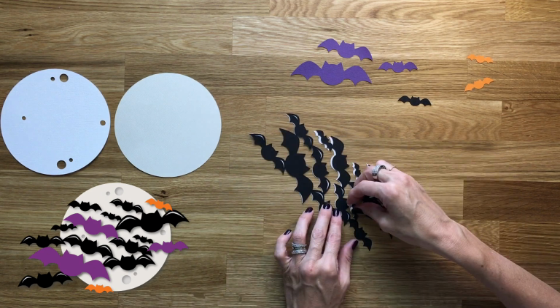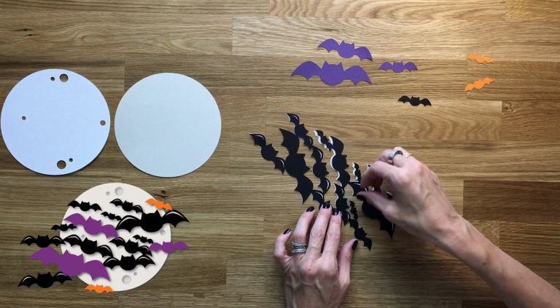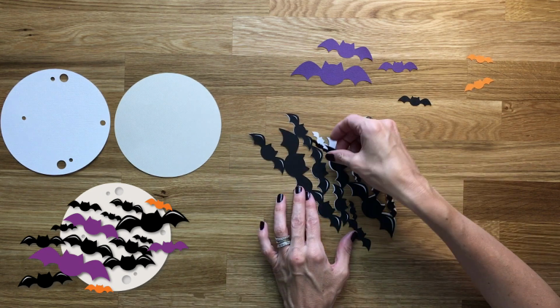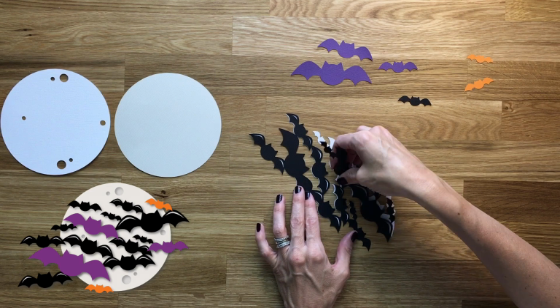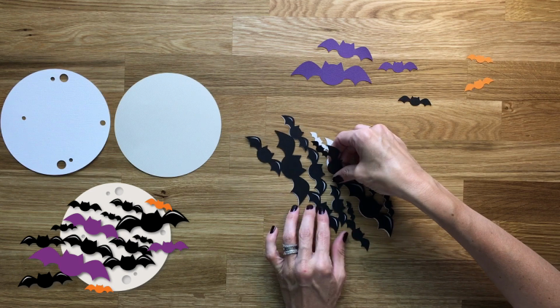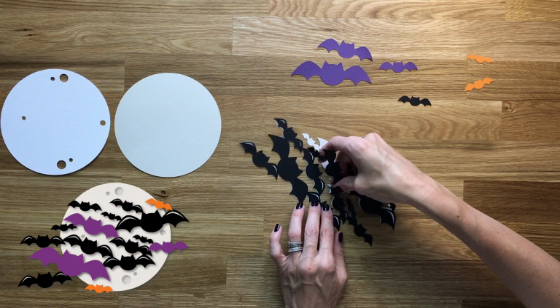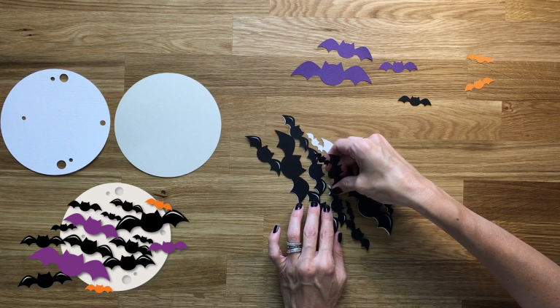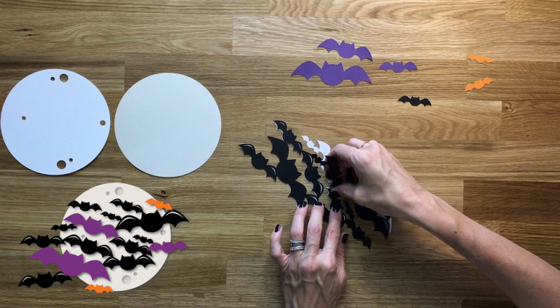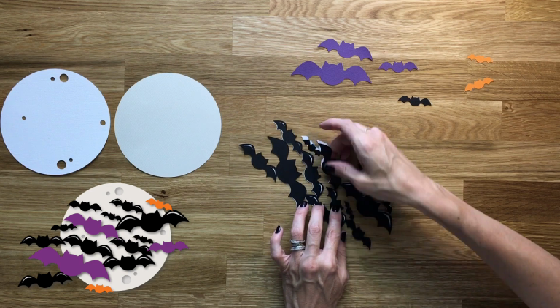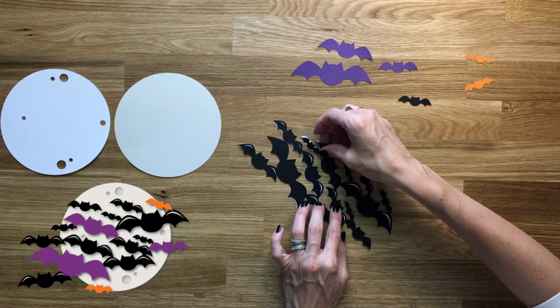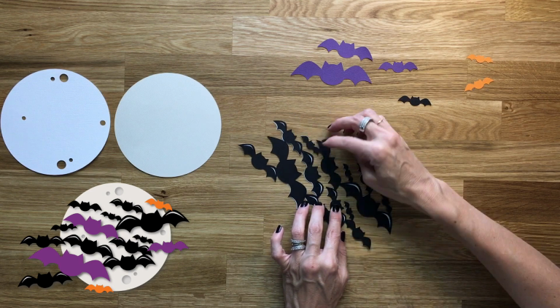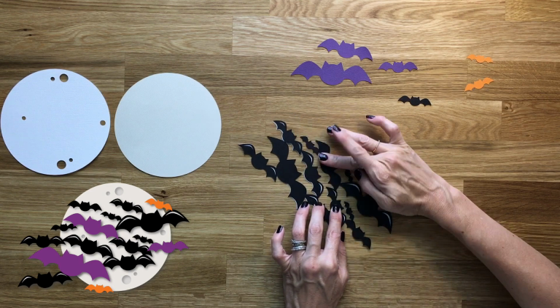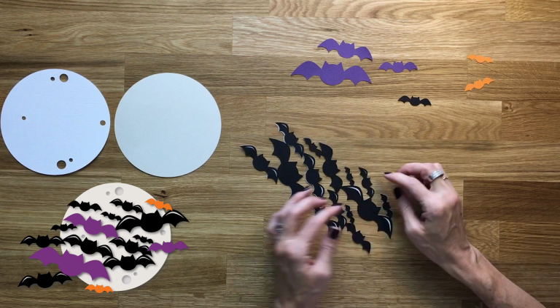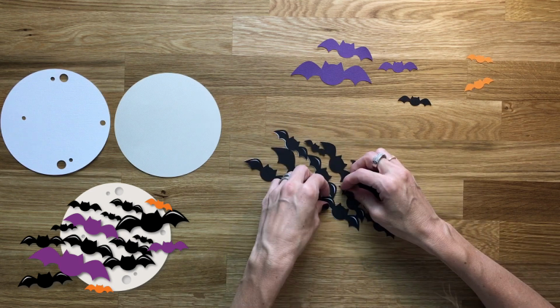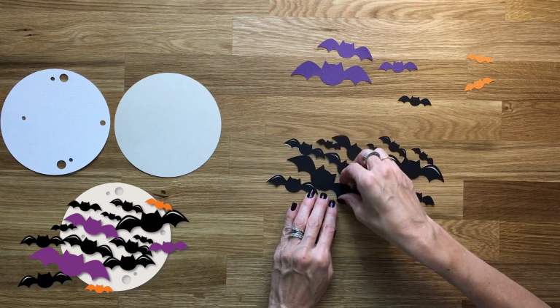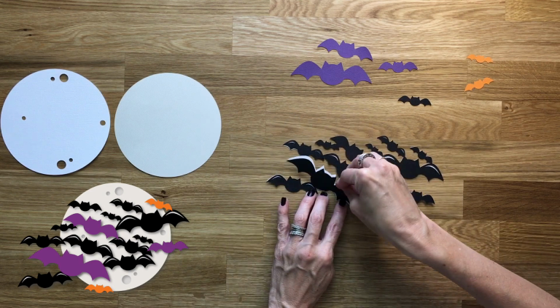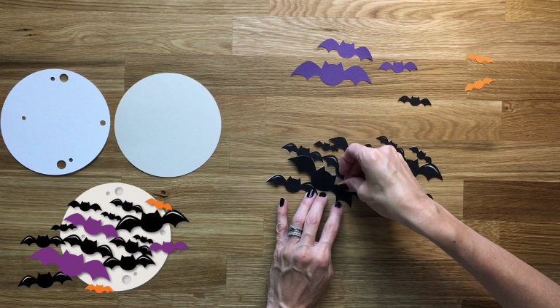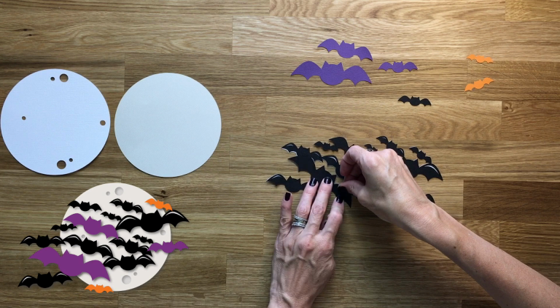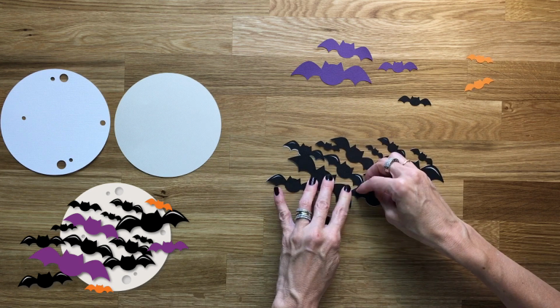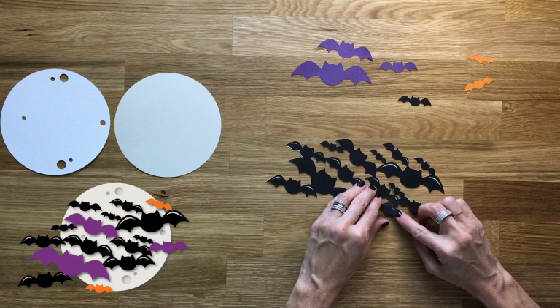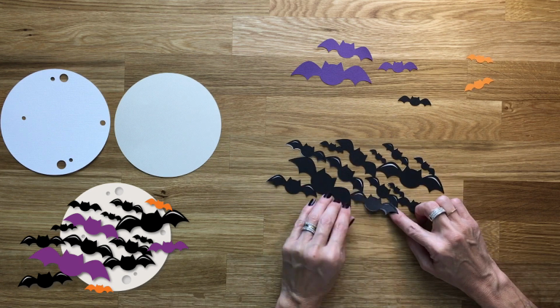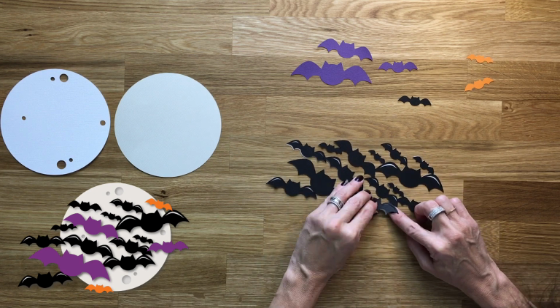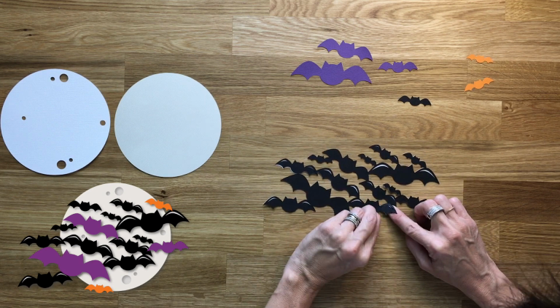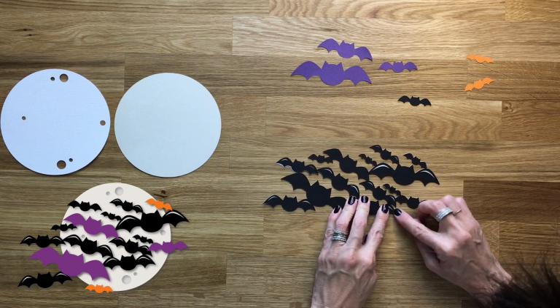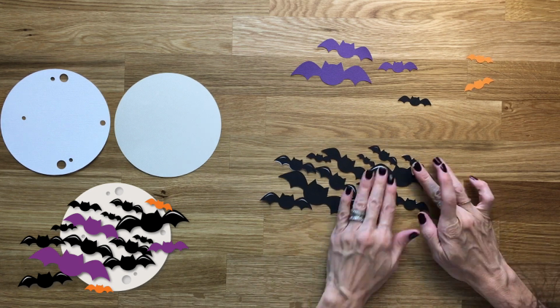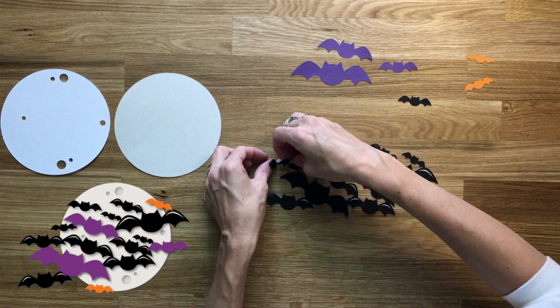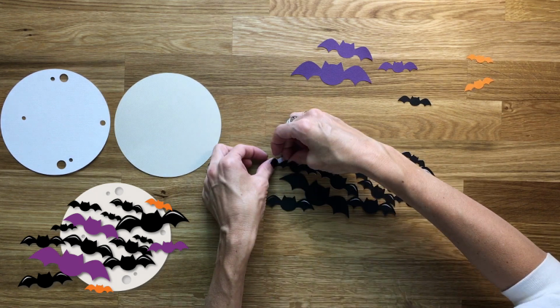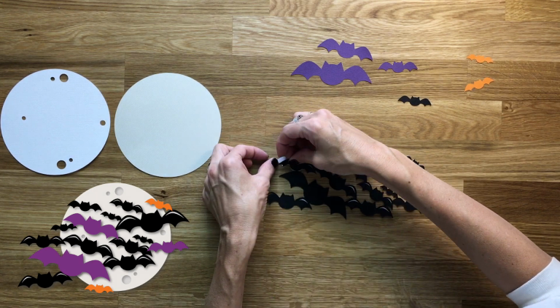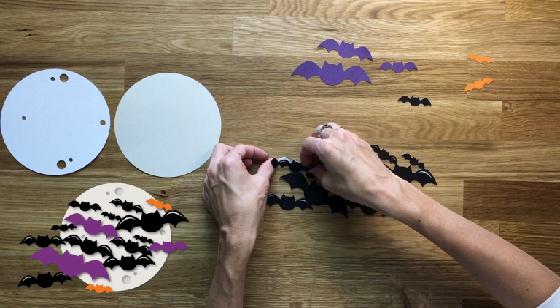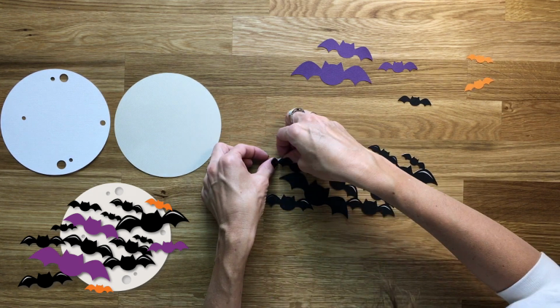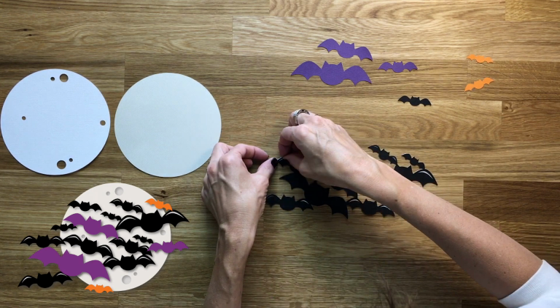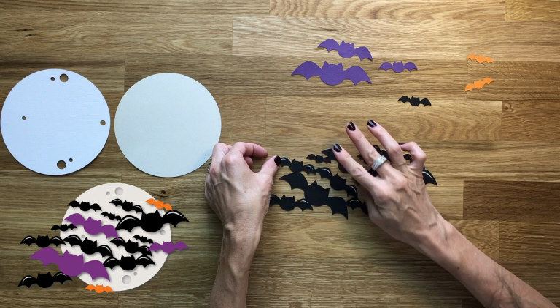And you can see glimpses of my beautiful hair that I did not do today, so I apologize. You can see the SVG in the bottom left-hand corner — that is what it will look like when it's done.